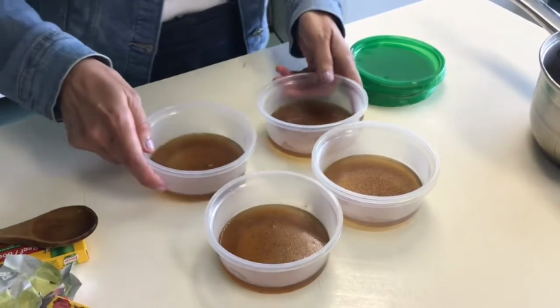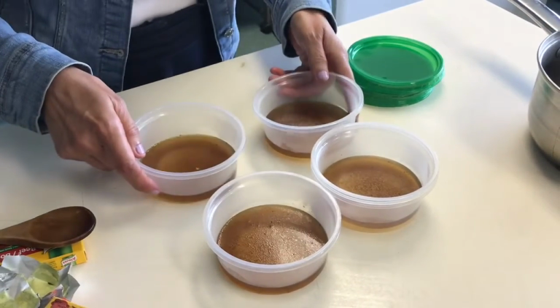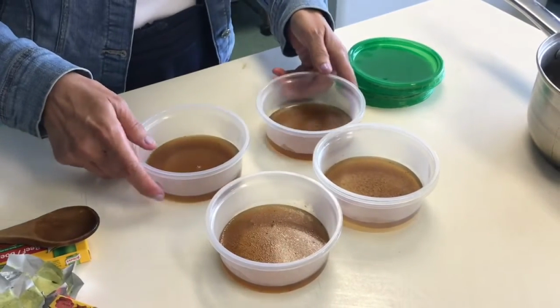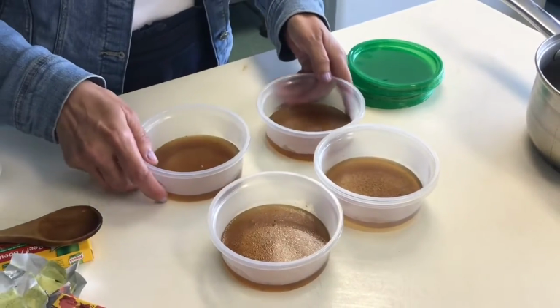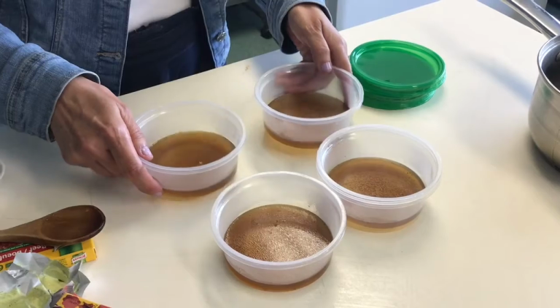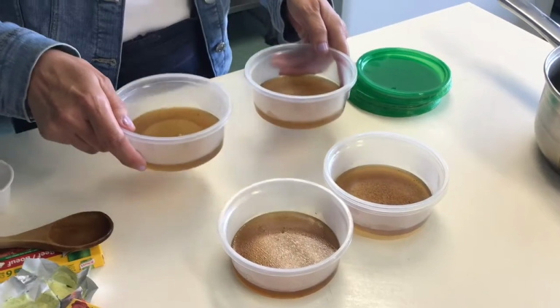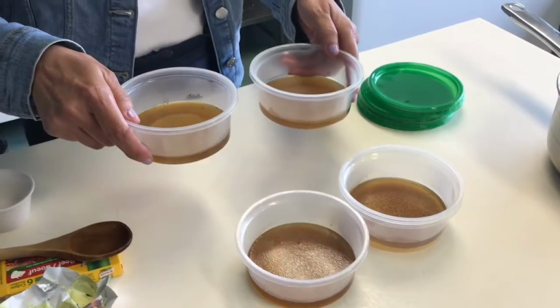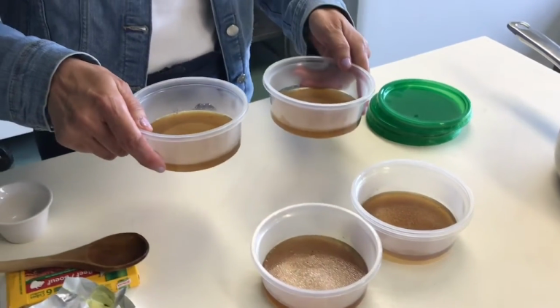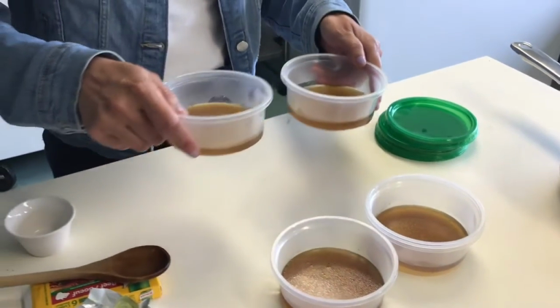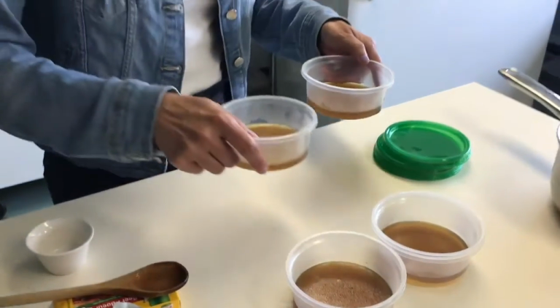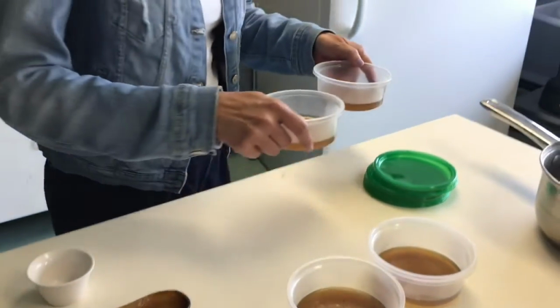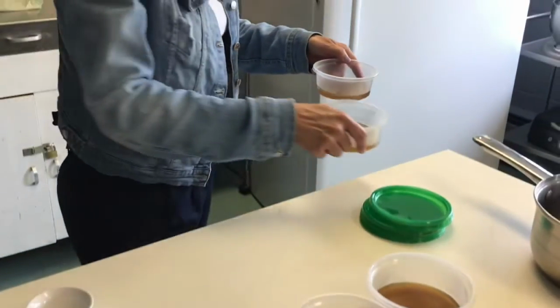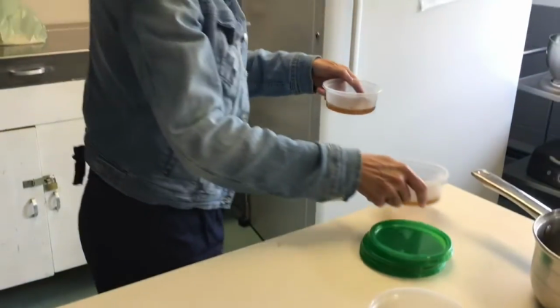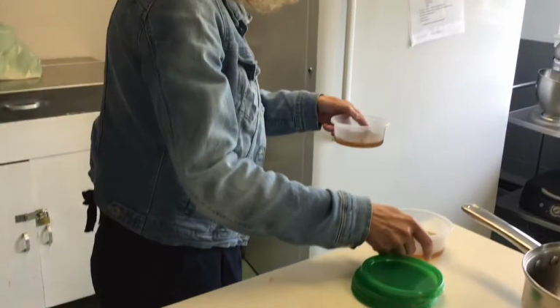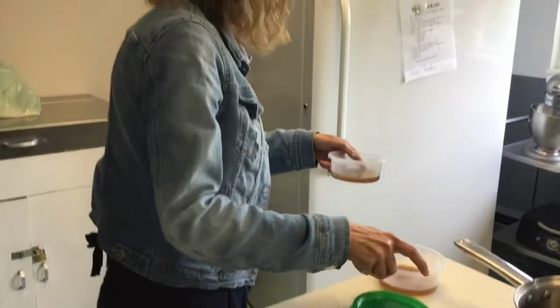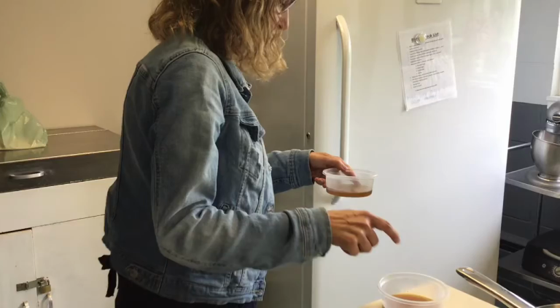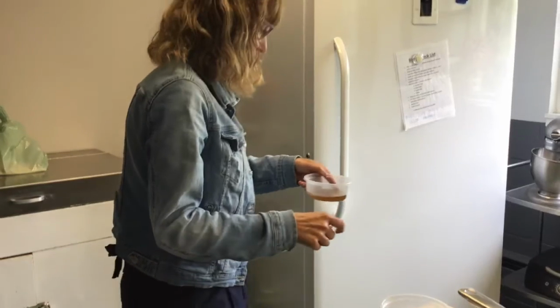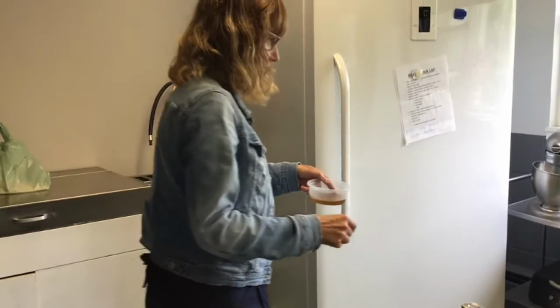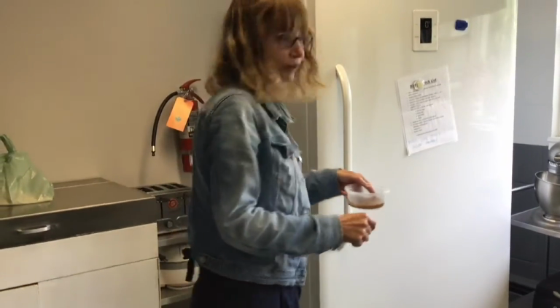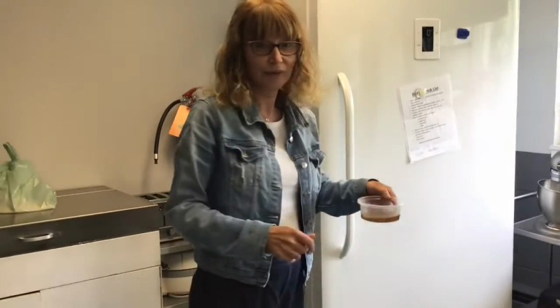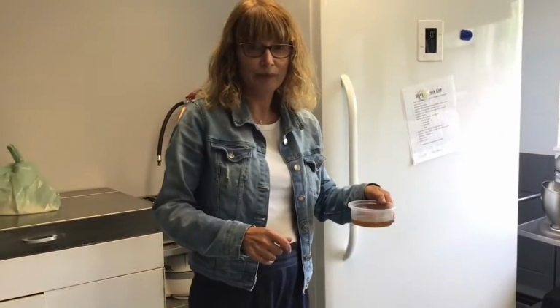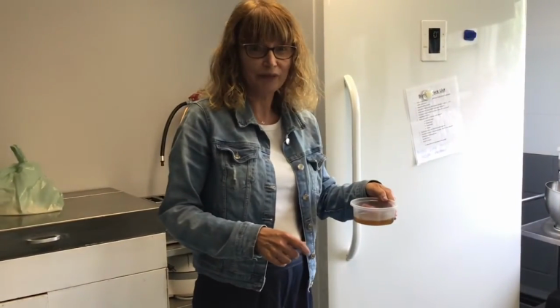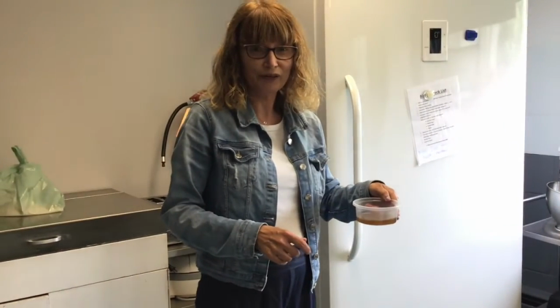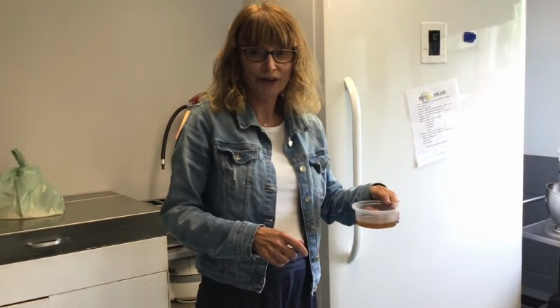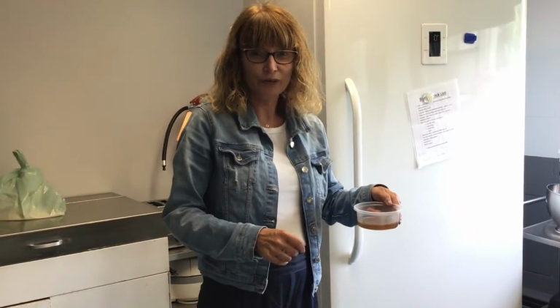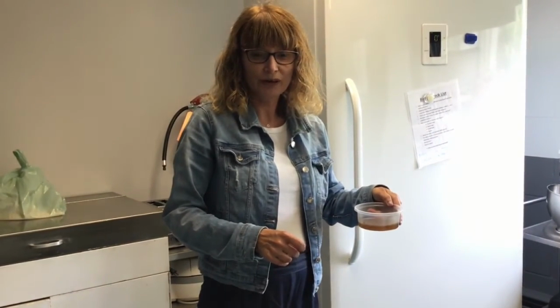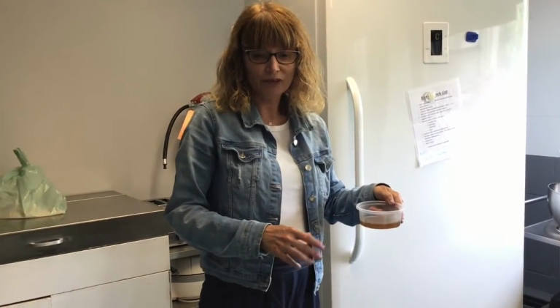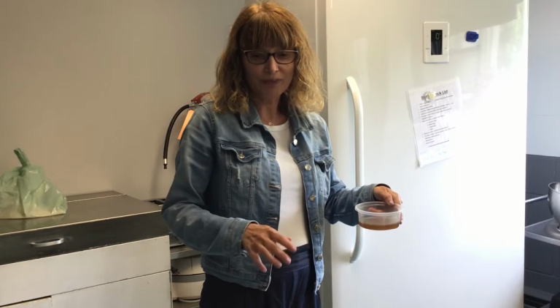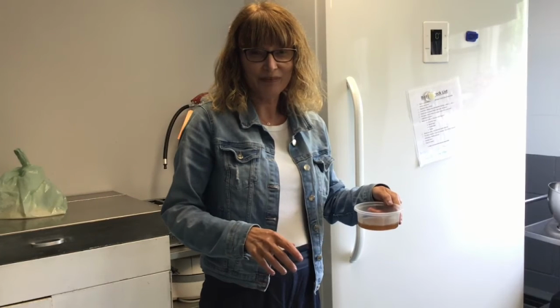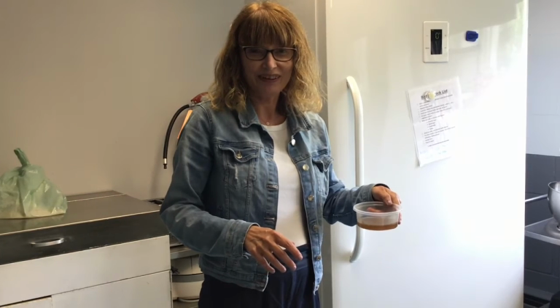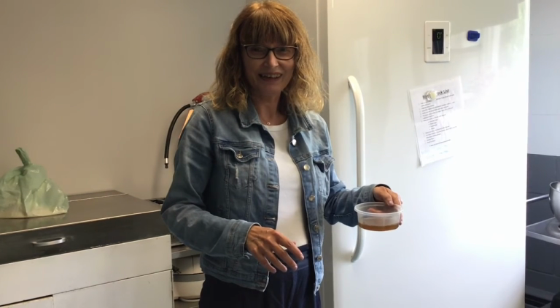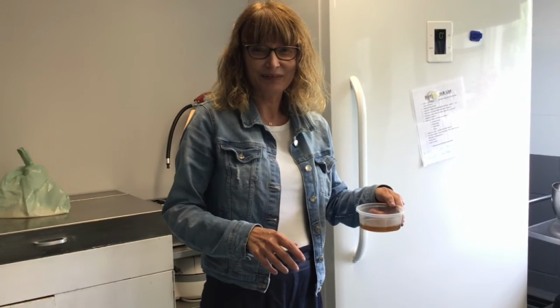I'm going to put this in the fridge for a few hours and then put lids on. All of these are just going to go in the fridge, and then we will be back for part two to swab the tables. Thank you, bye.